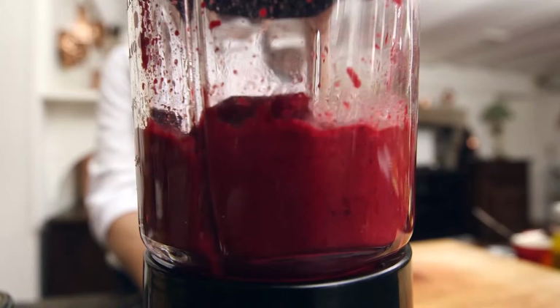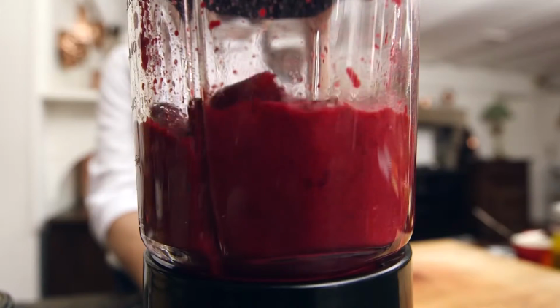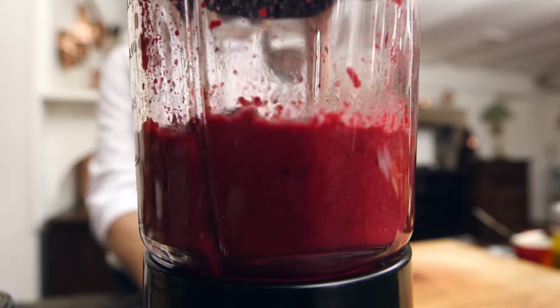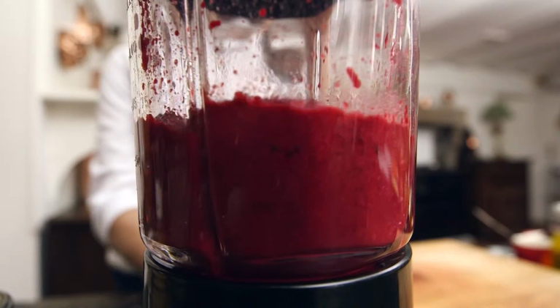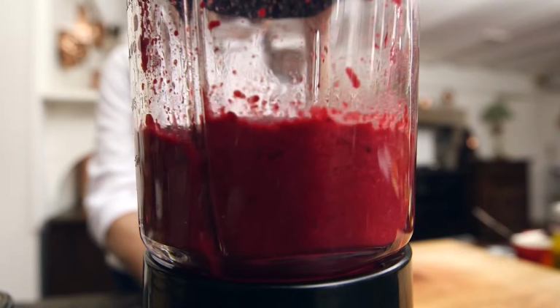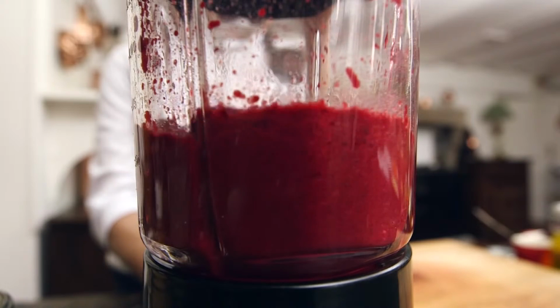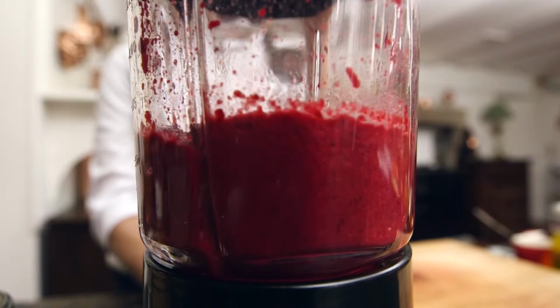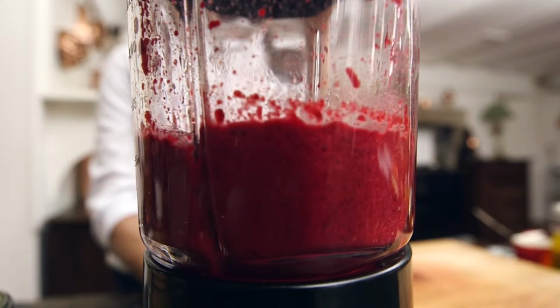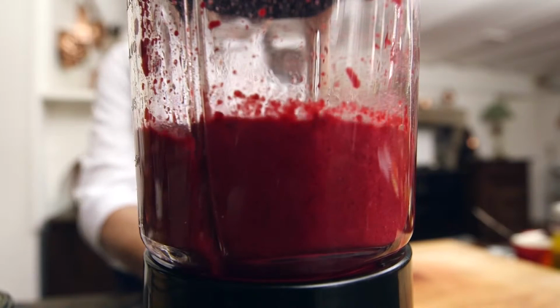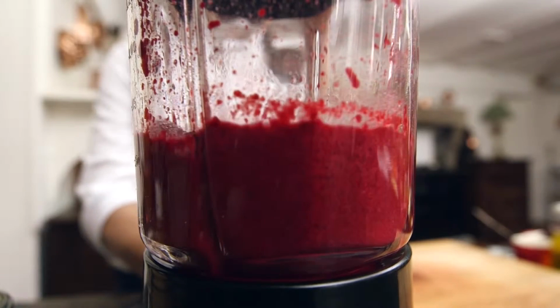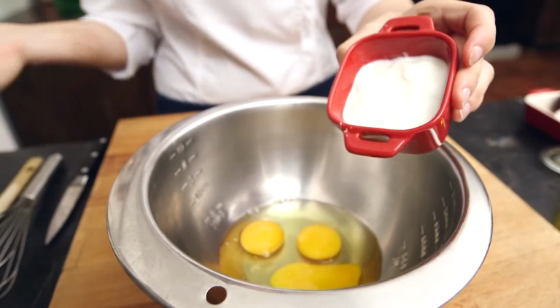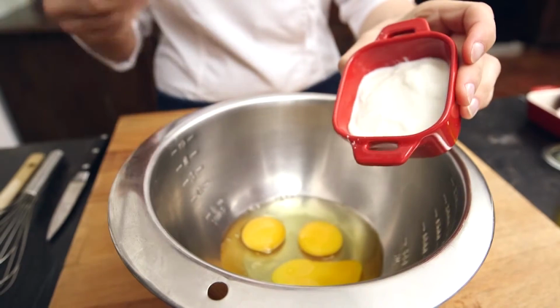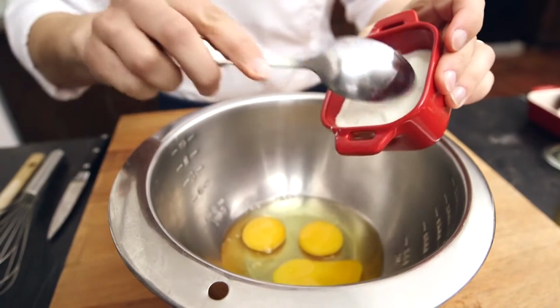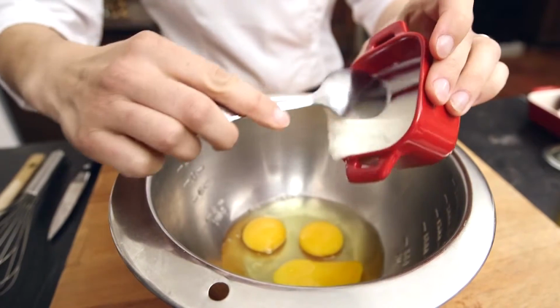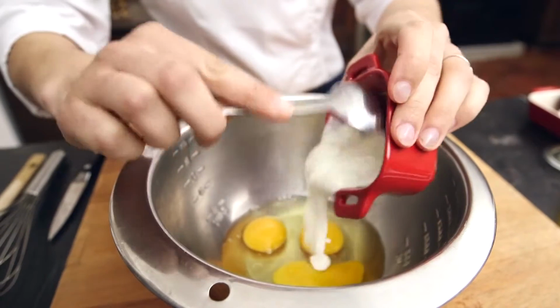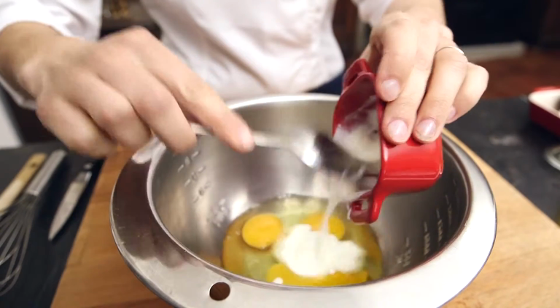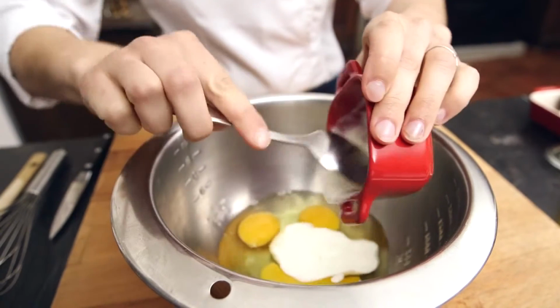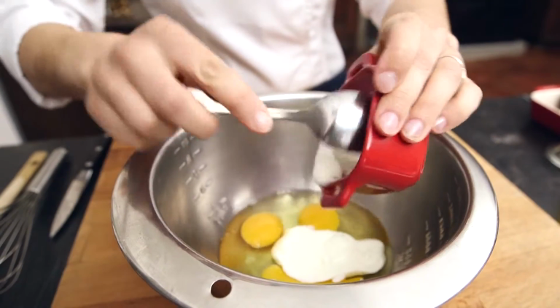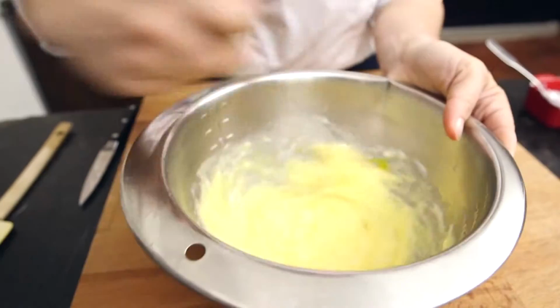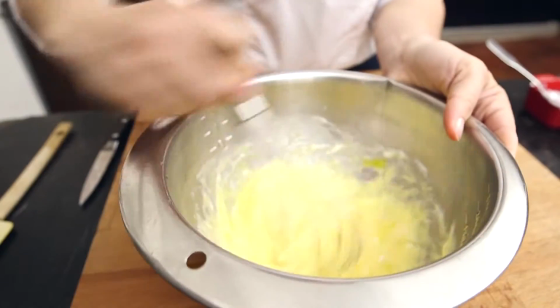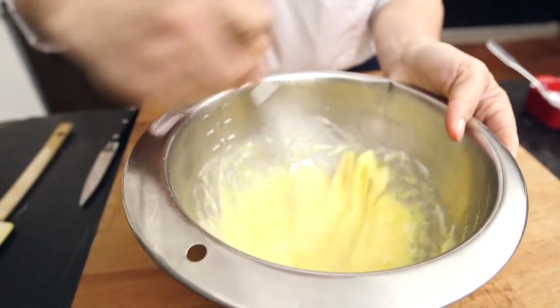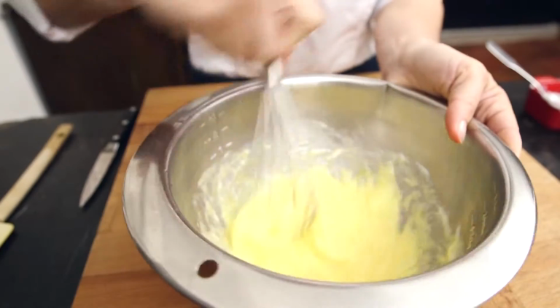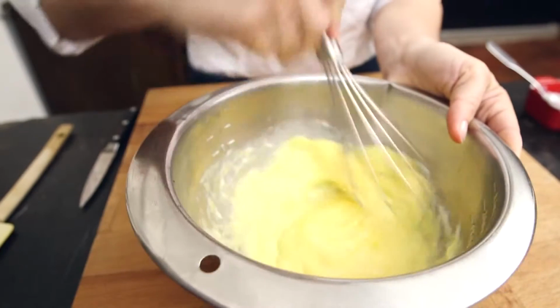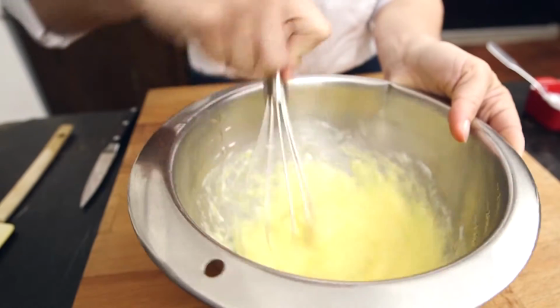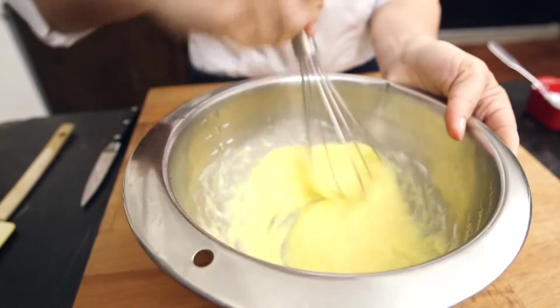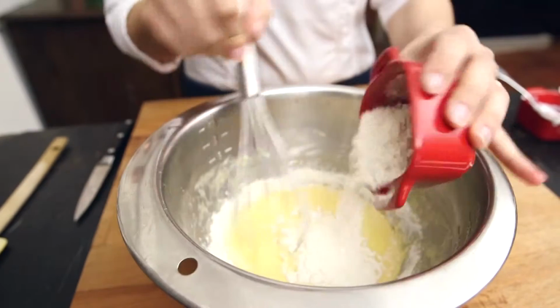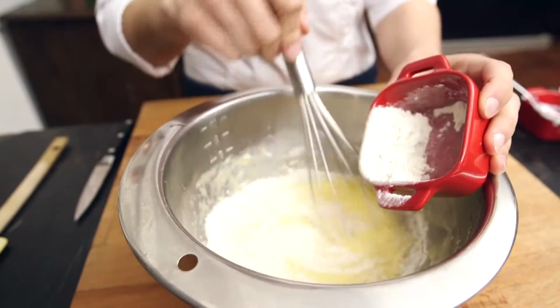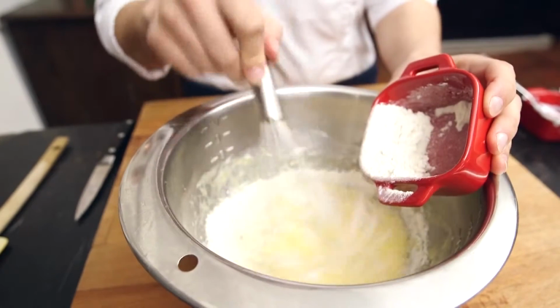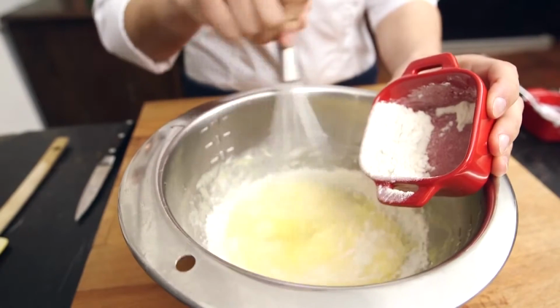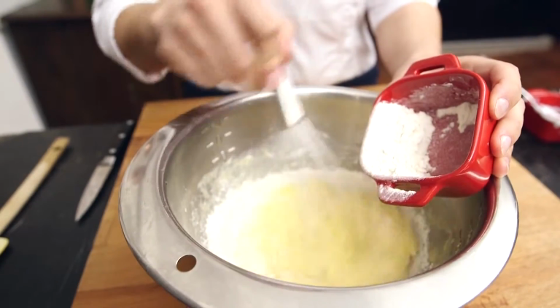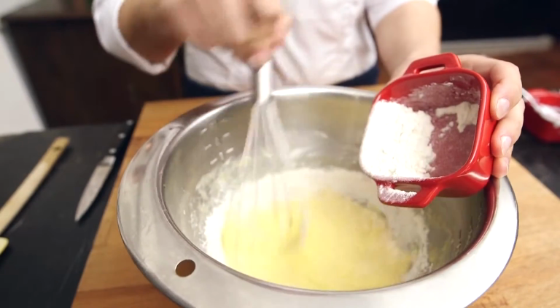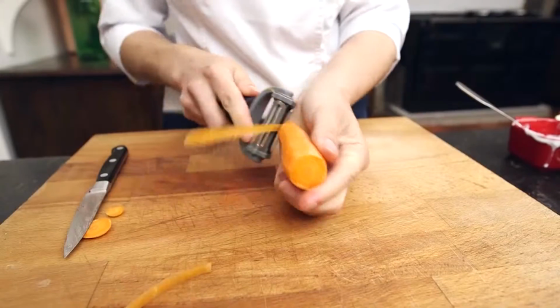Now mix up everything together. Now for the veggie burgers — first, whisk up the eggs with fromage blanc and the flour in the salad bowl.